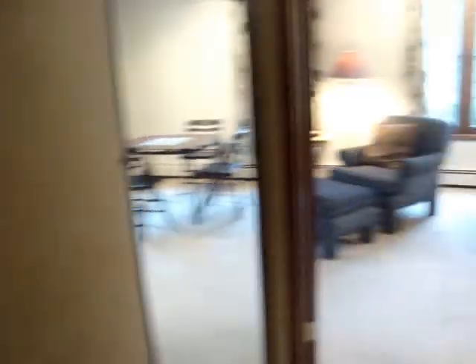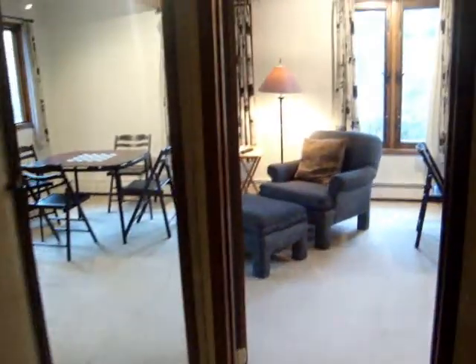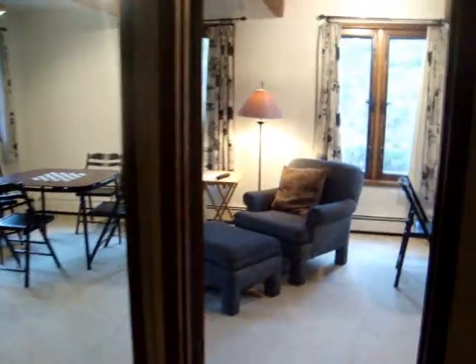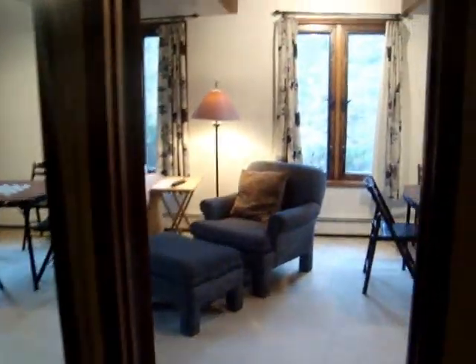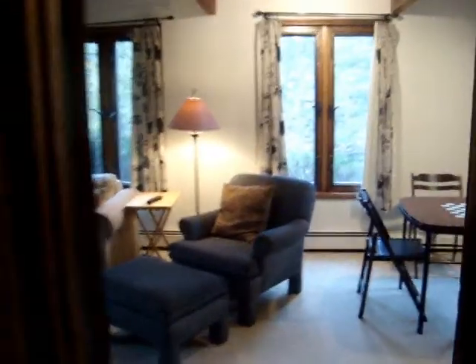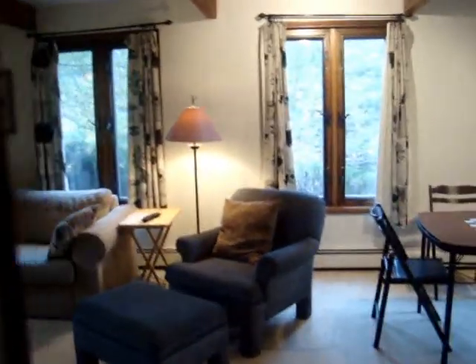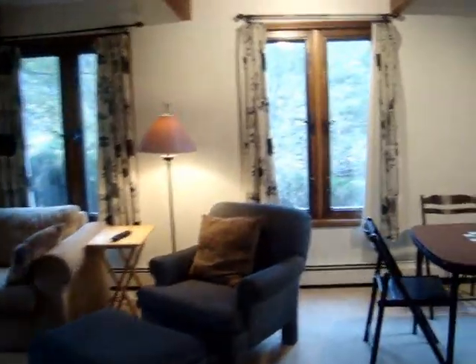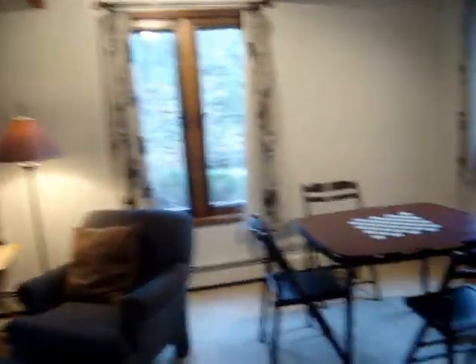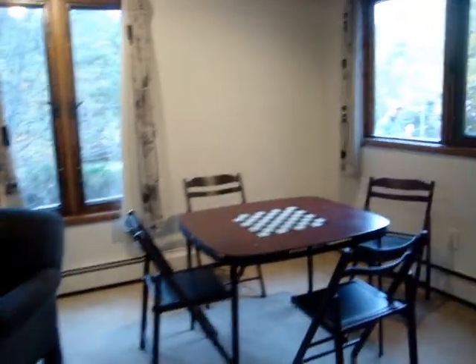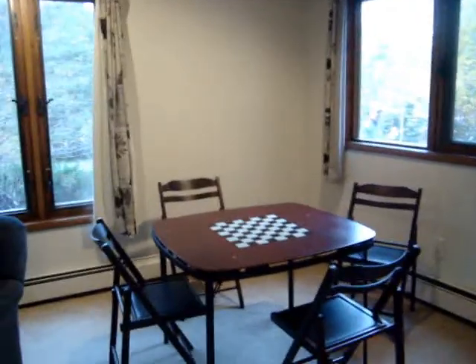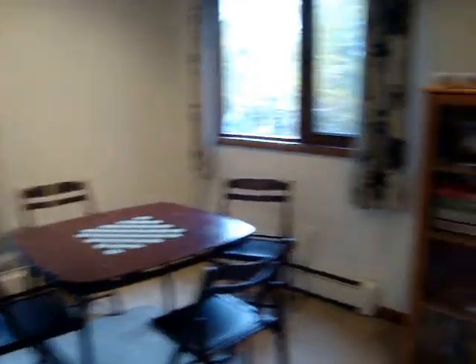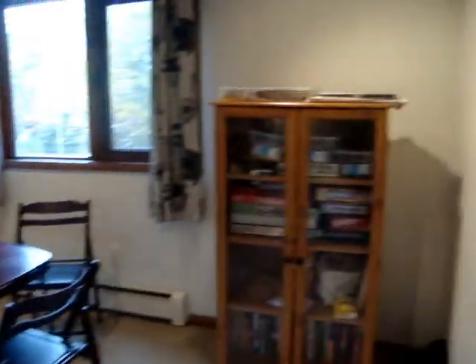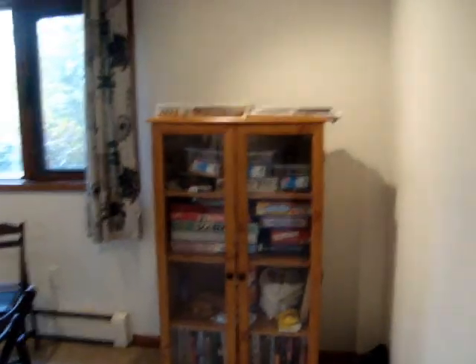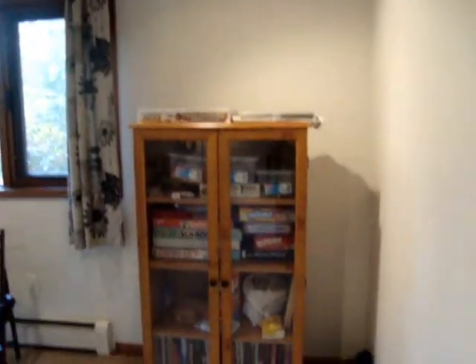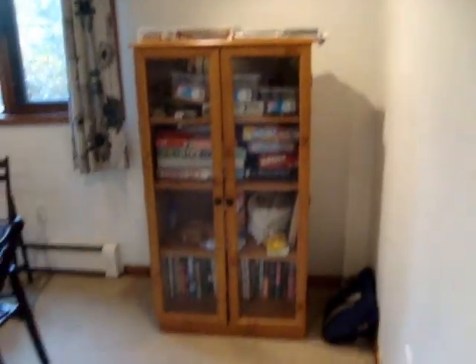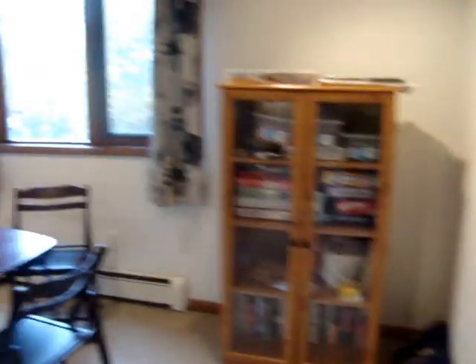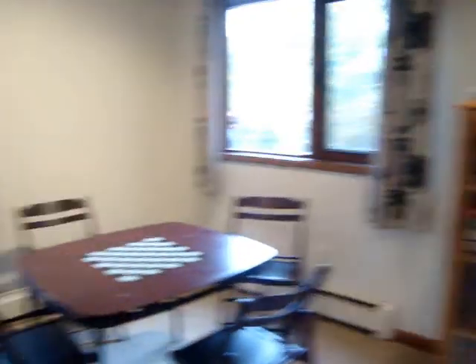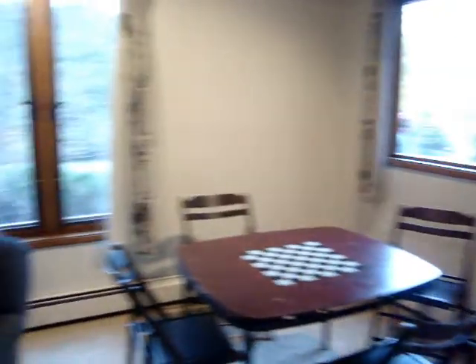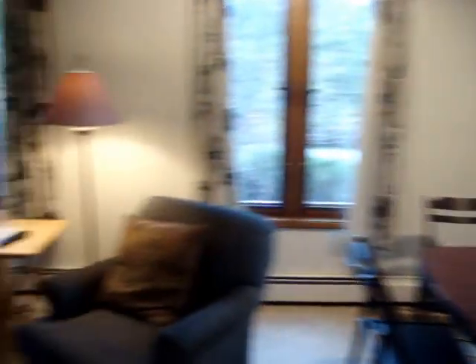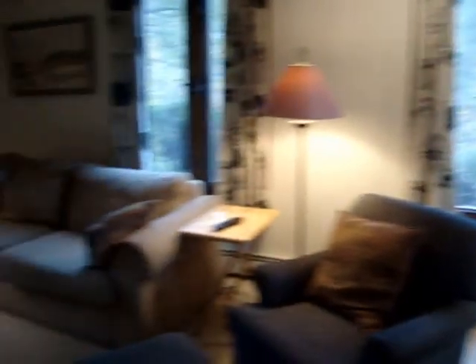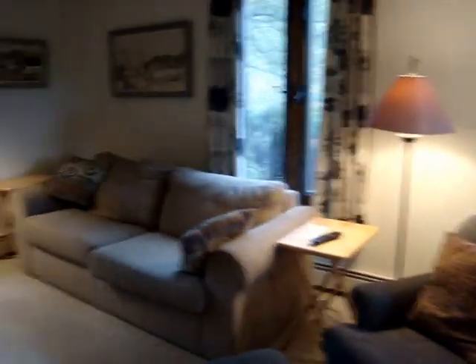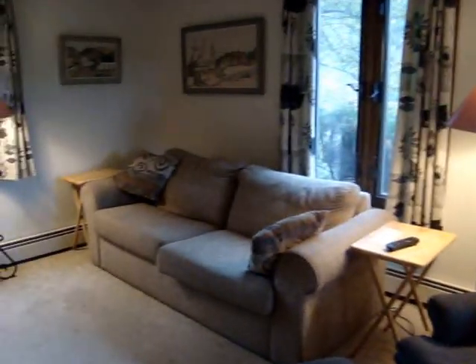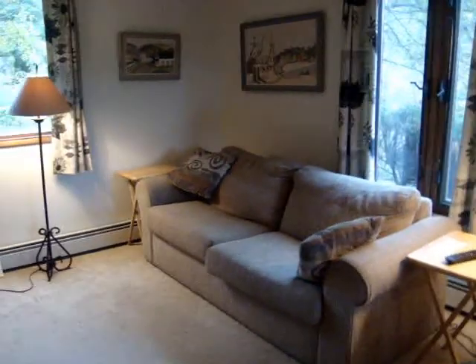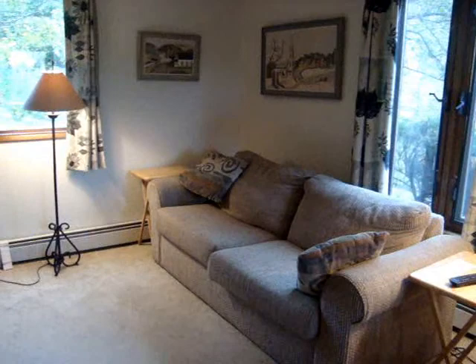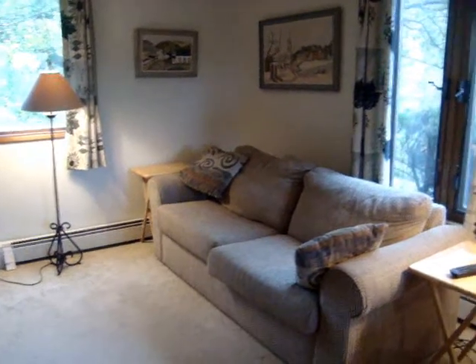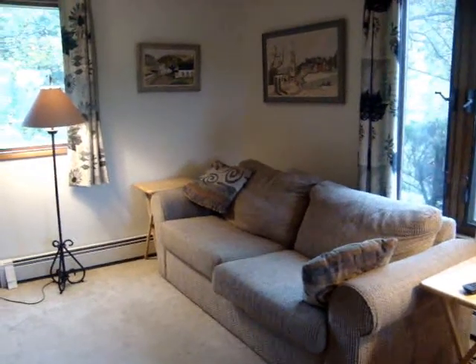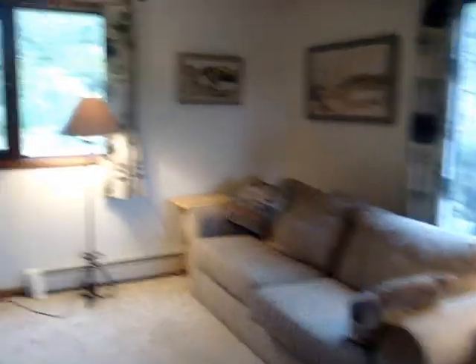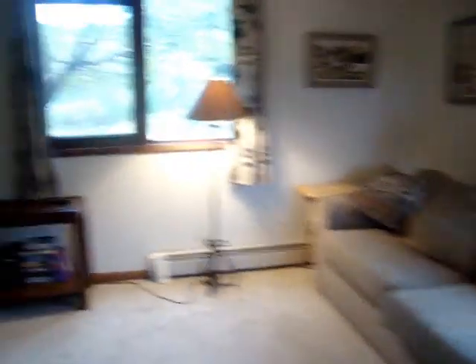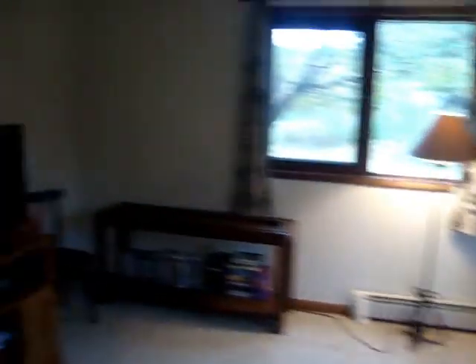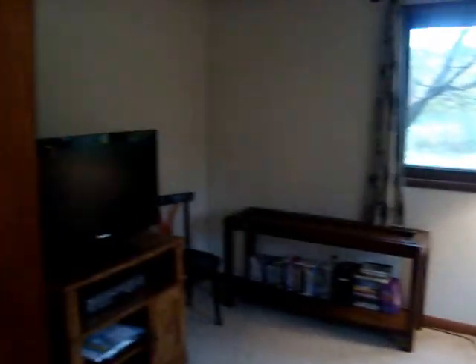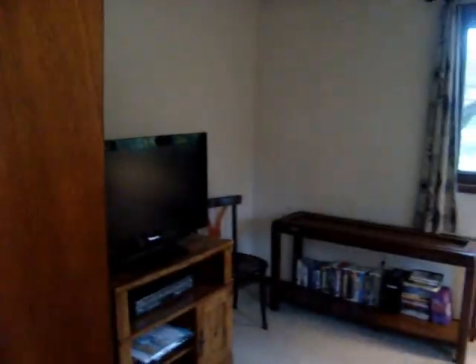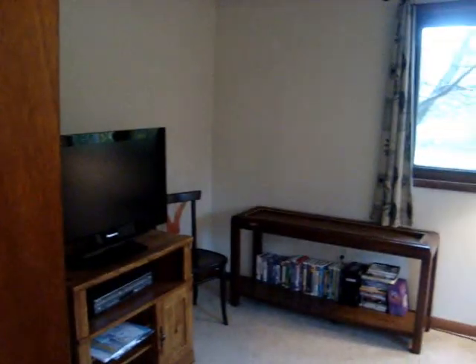This goes into the second living space. We have a game table with lots of games to play, books to read, a pull-out couch, and a nice big screen TV.